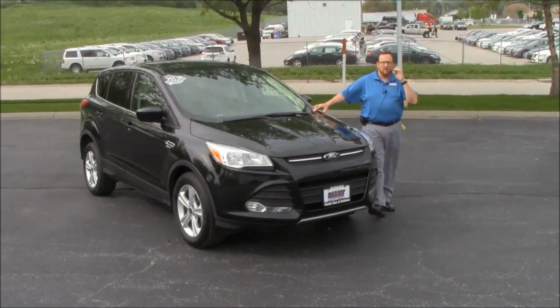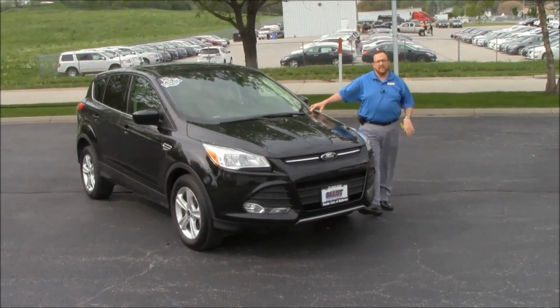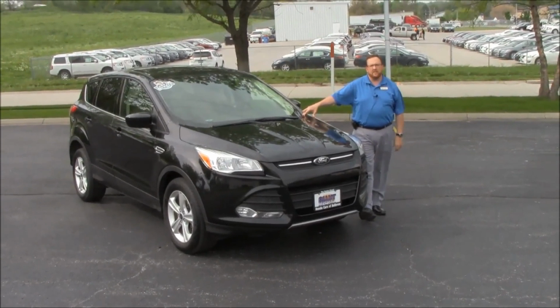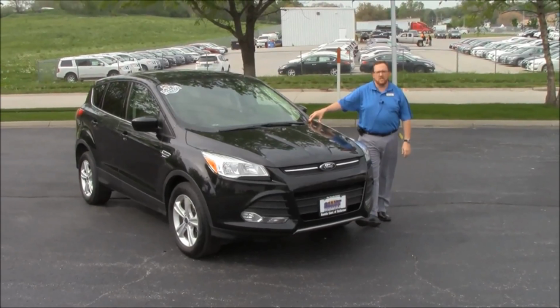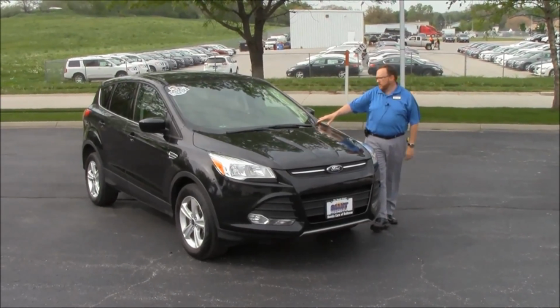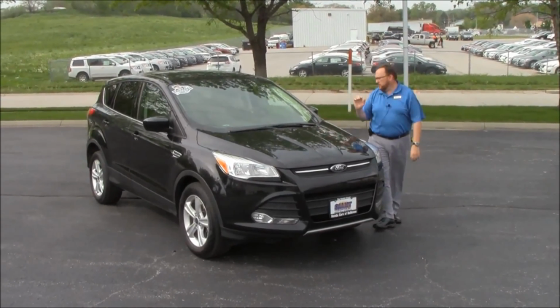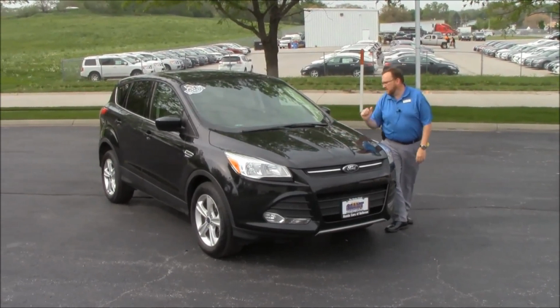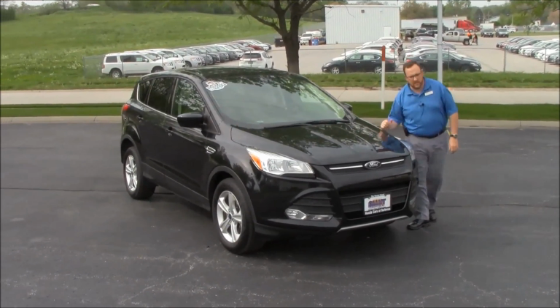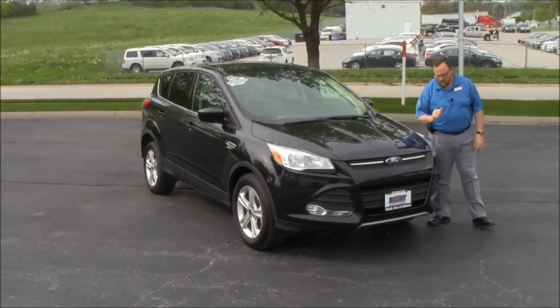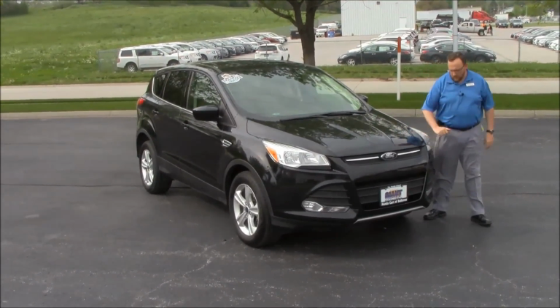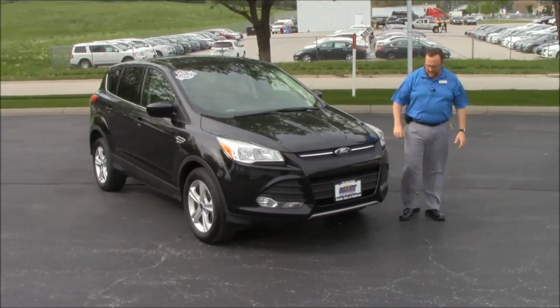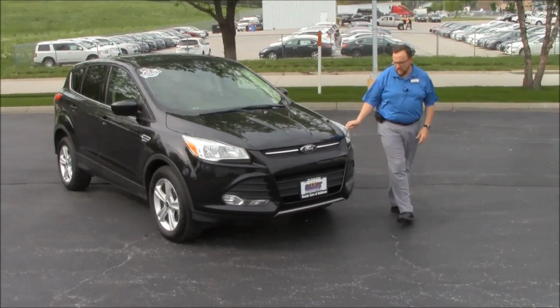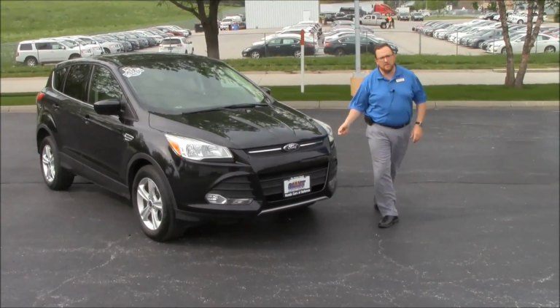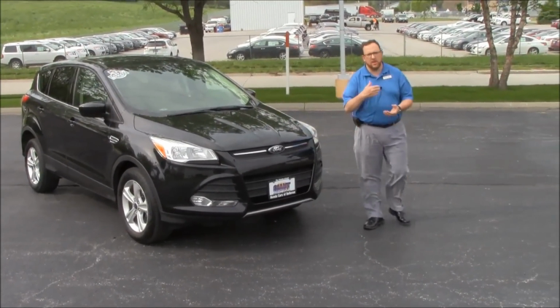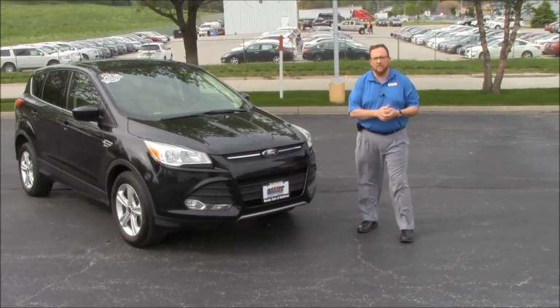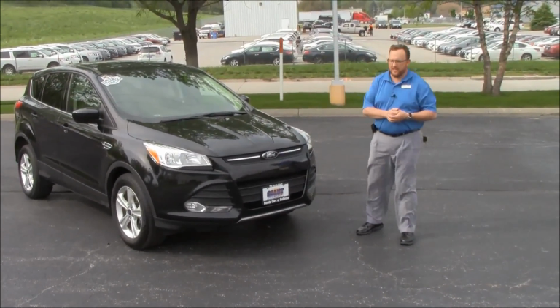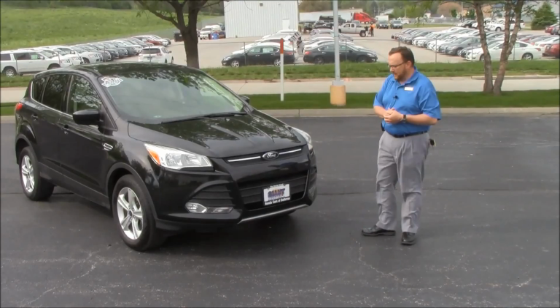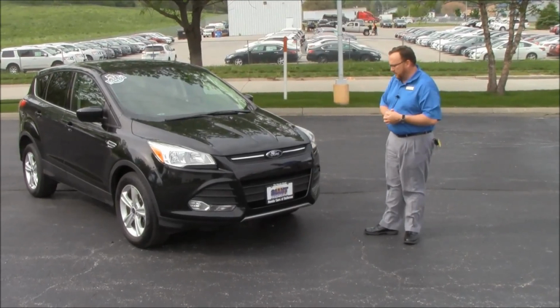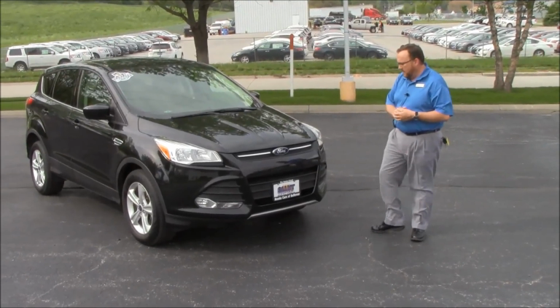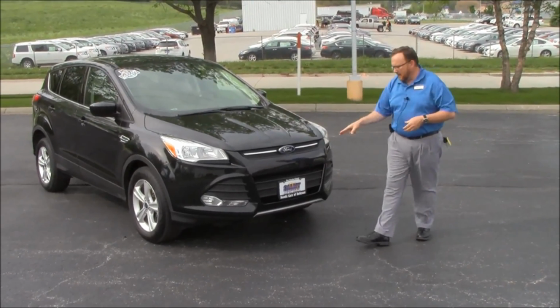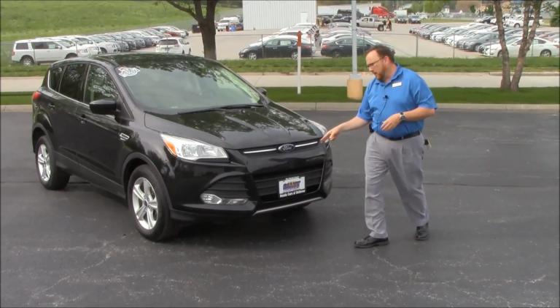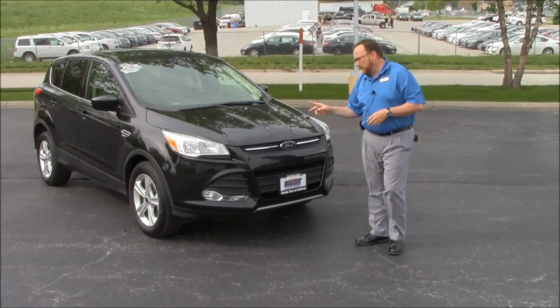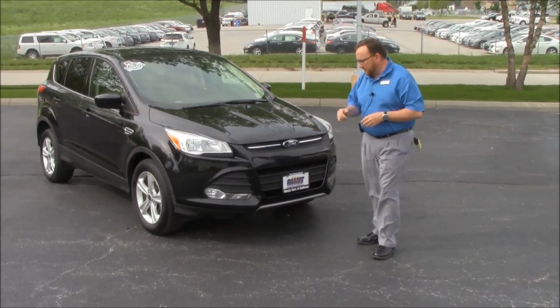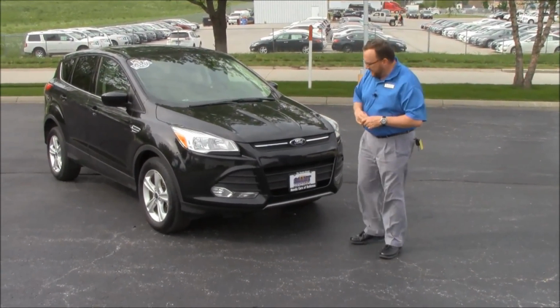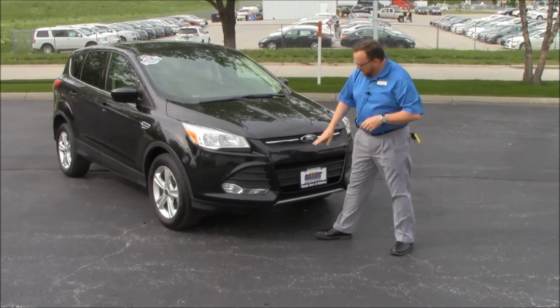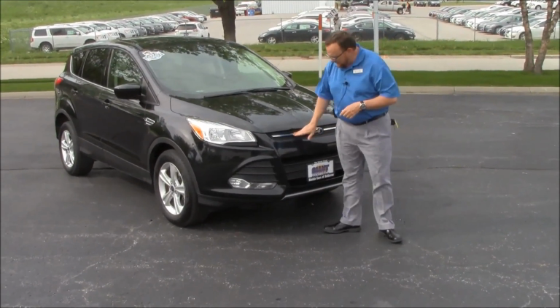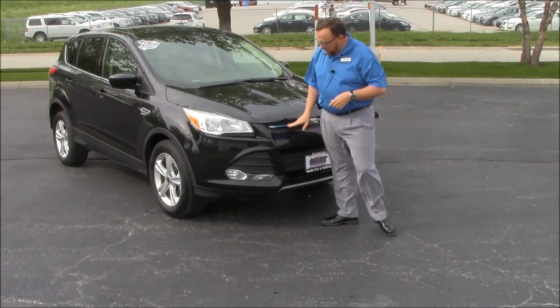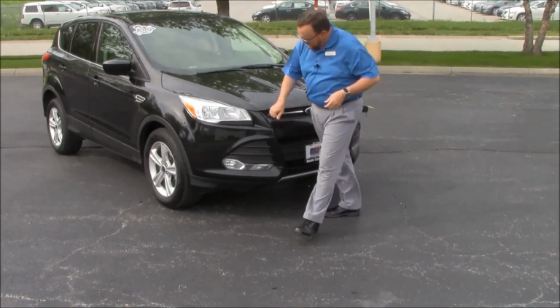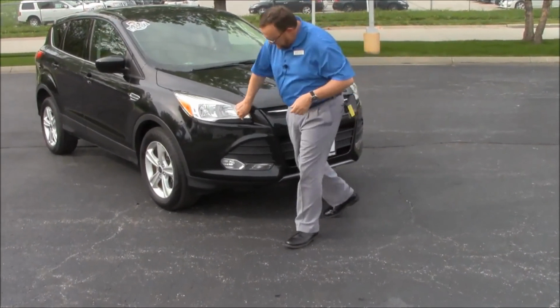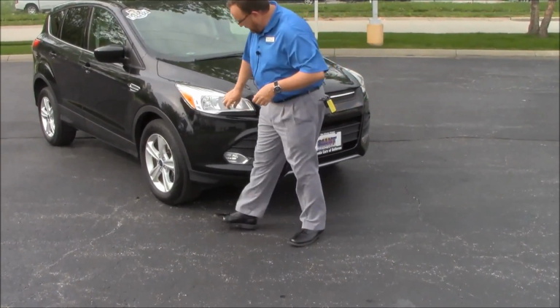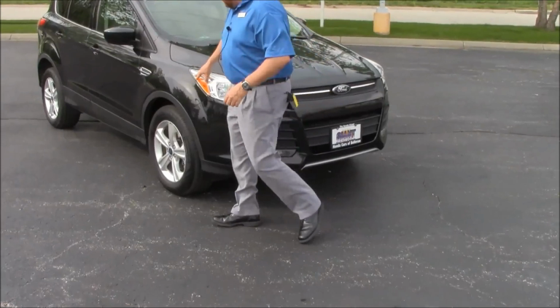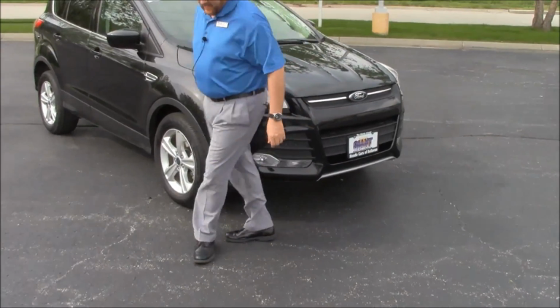Brian Kelly here from Honda Giant, here to show you this 2014 Ford Escape that just came in. It only has 14,000 miles. It features five mile-an-hour bumpers in front and back, a chrome accented grille, Lexan covered wrap-around headlights.